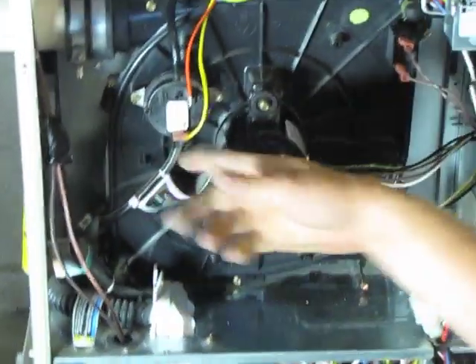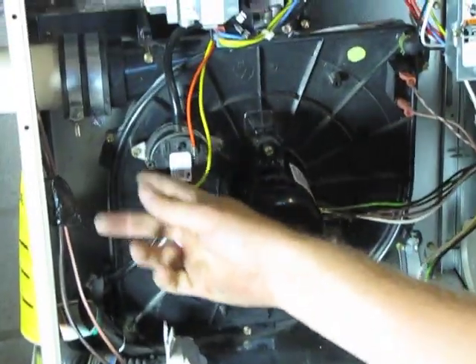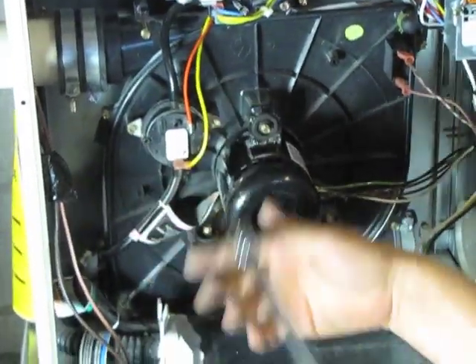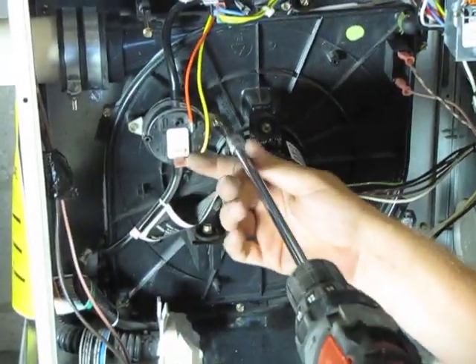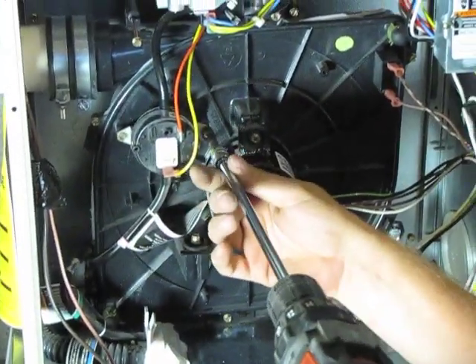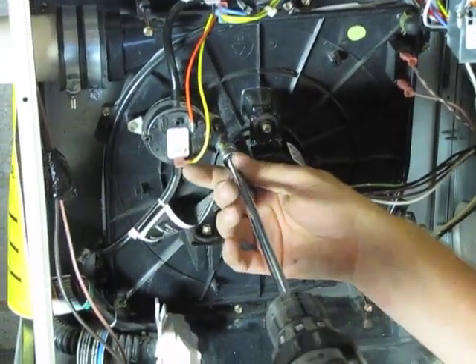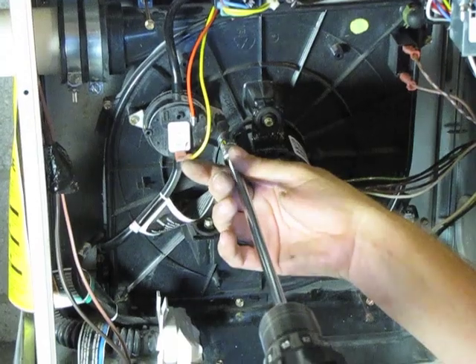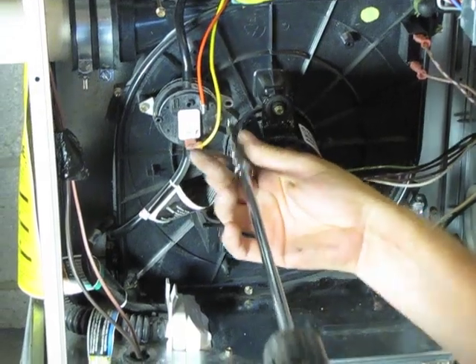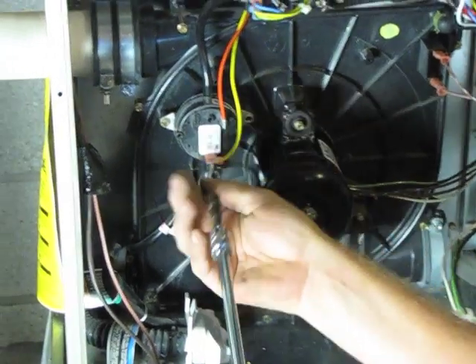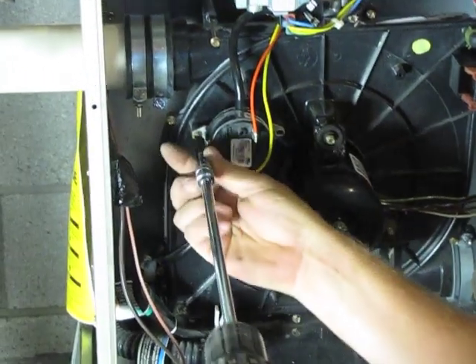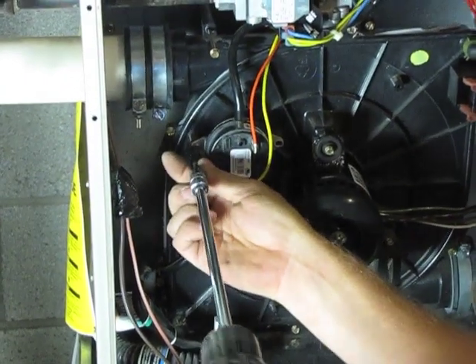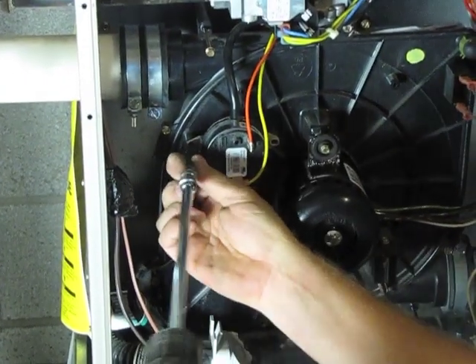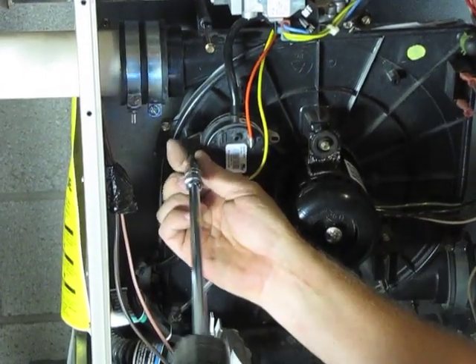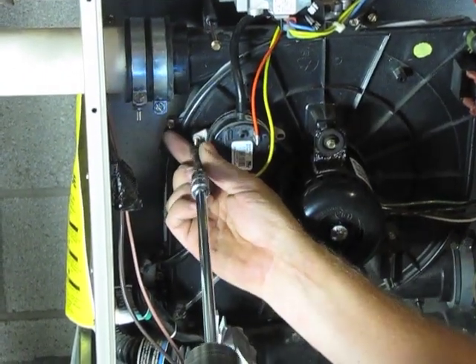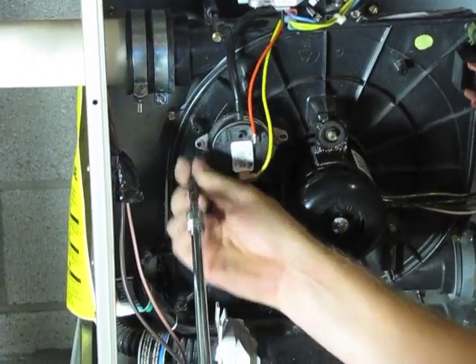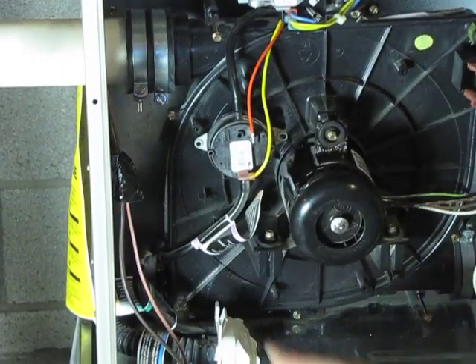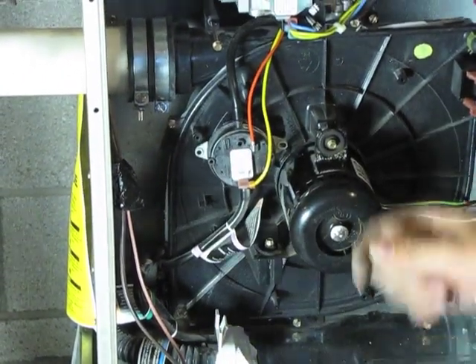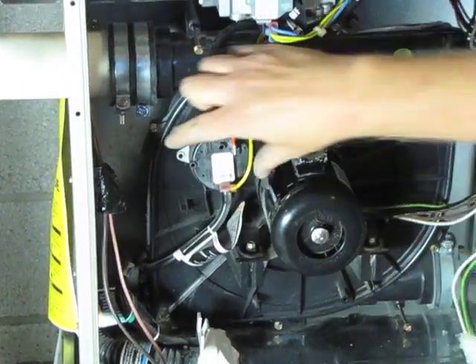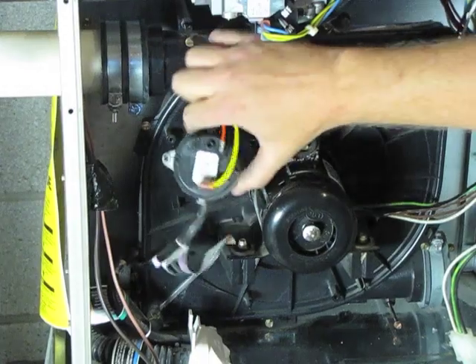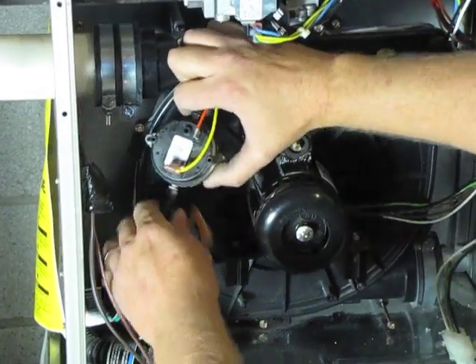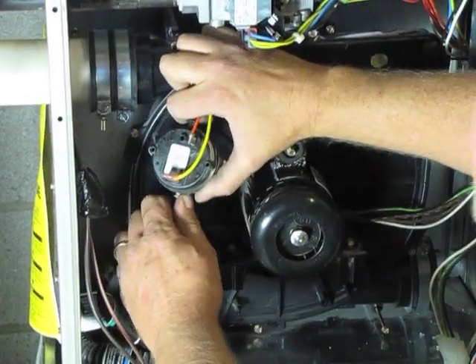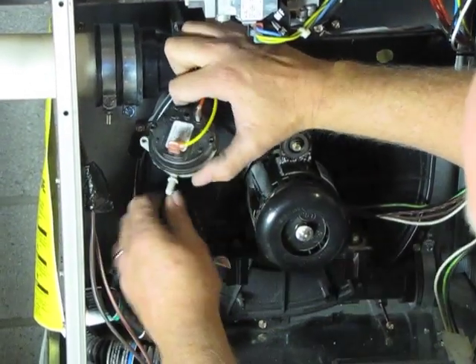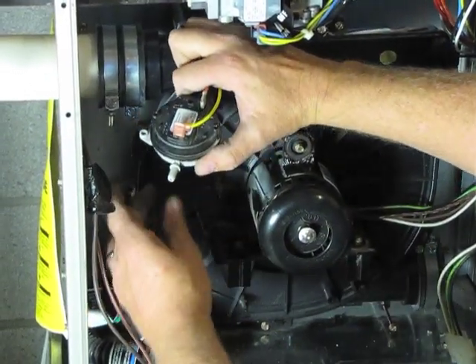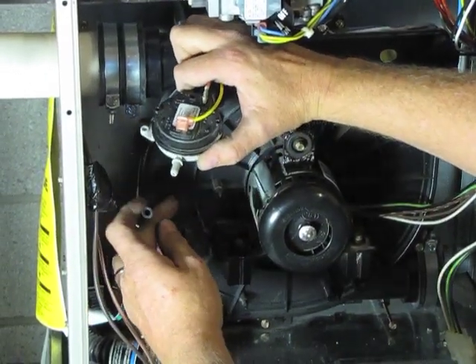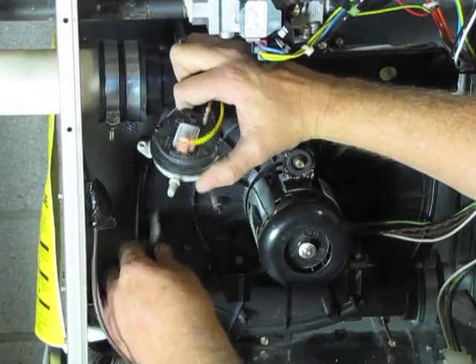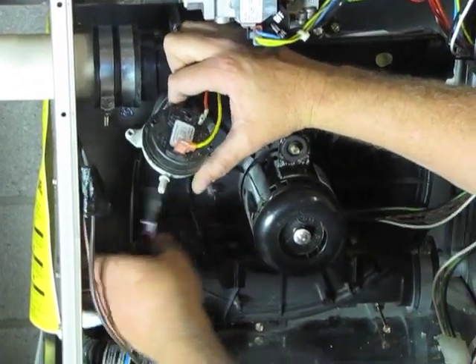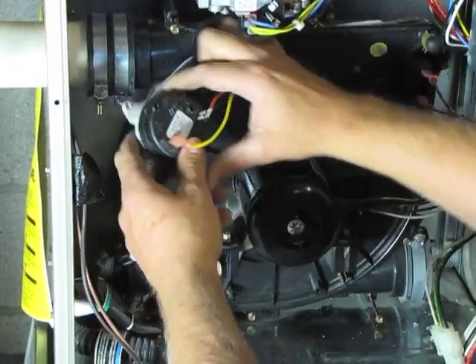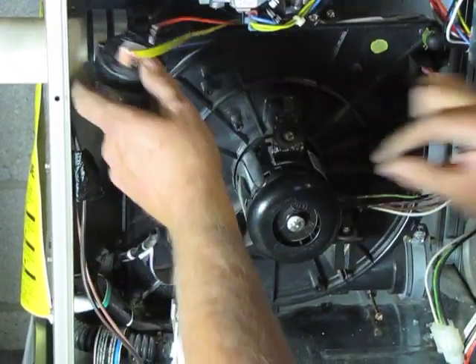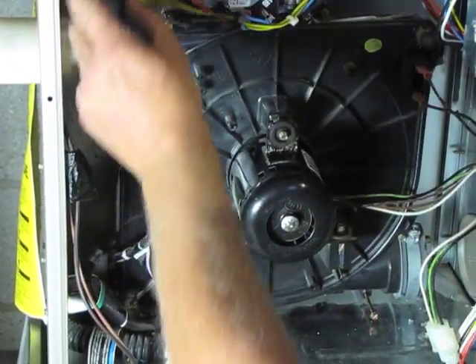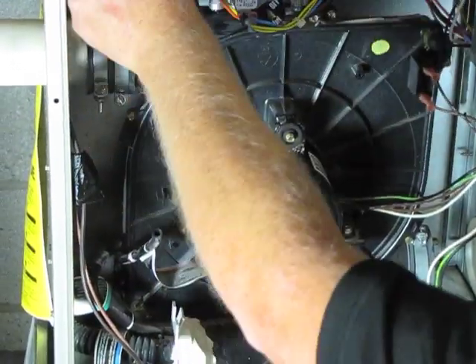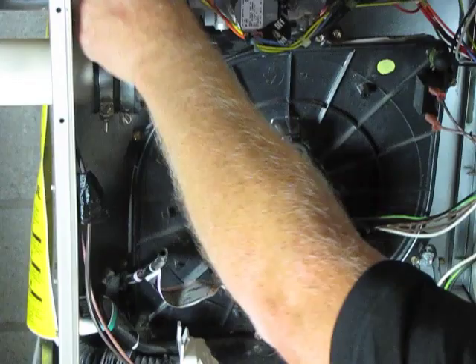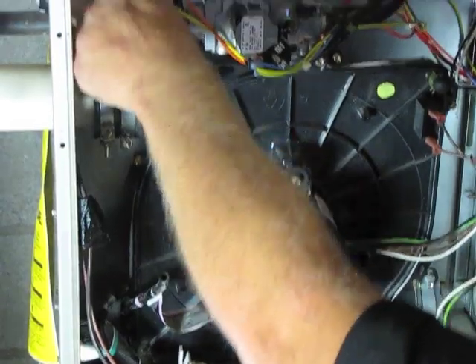Then we're going to remove the pressure switch. I'm going to disconnect the drain — the pressure switch tubing from the bottom of the pressure switch — and just set this up here out of the way.